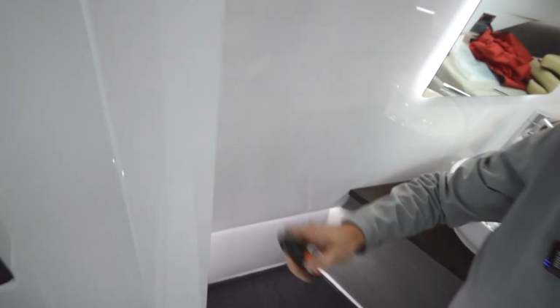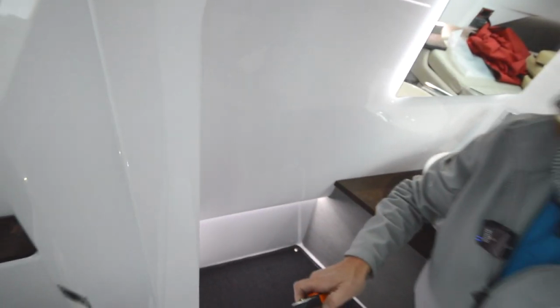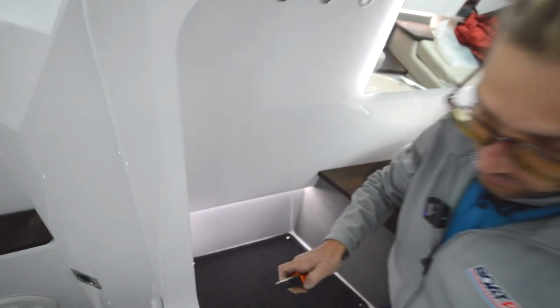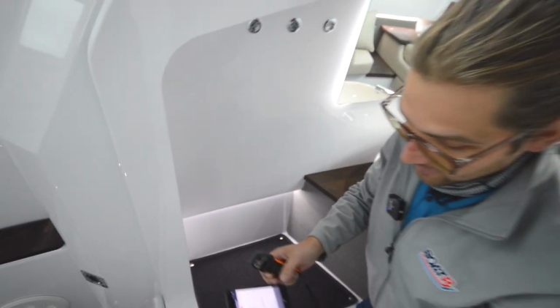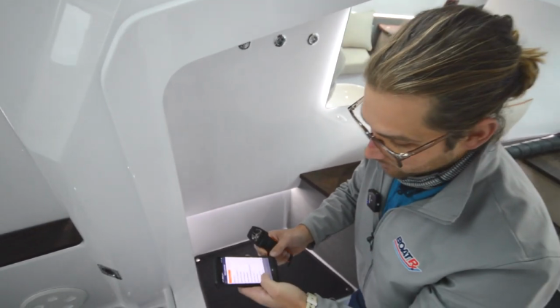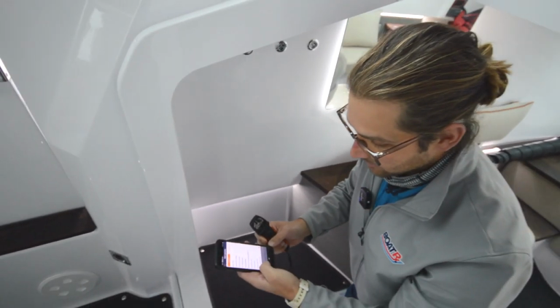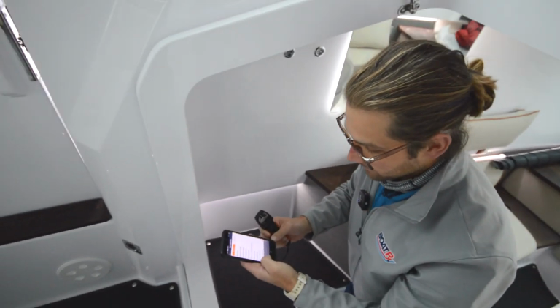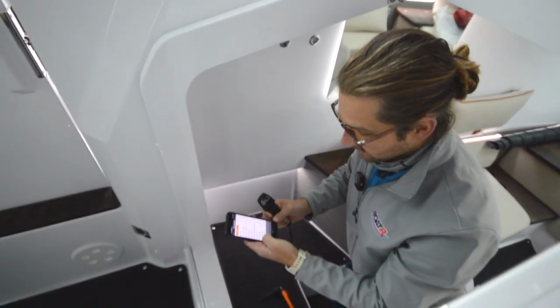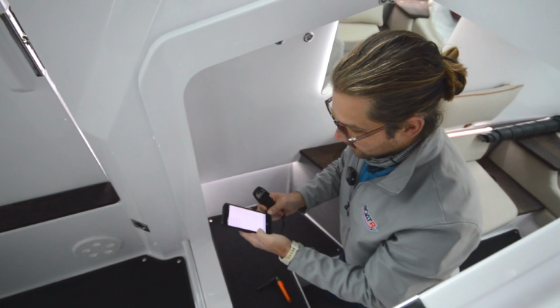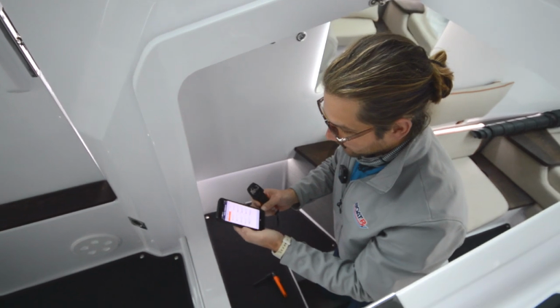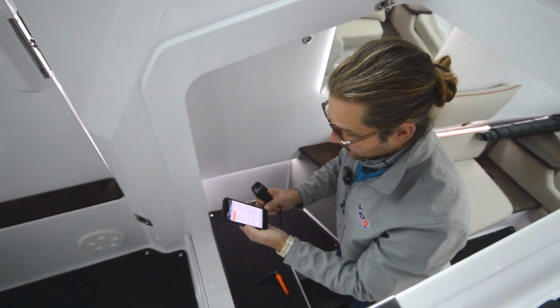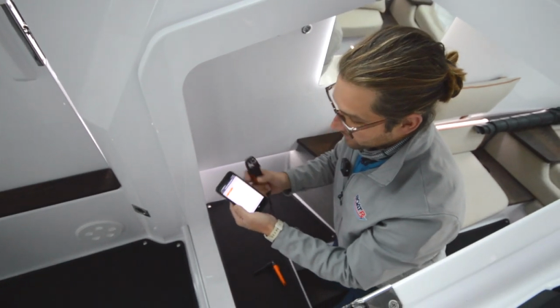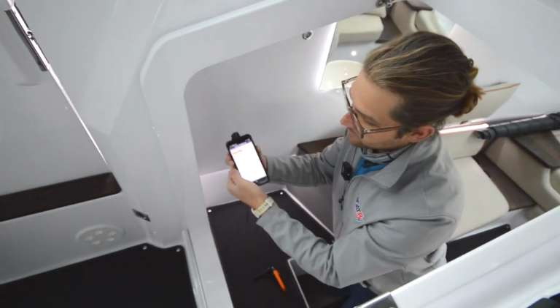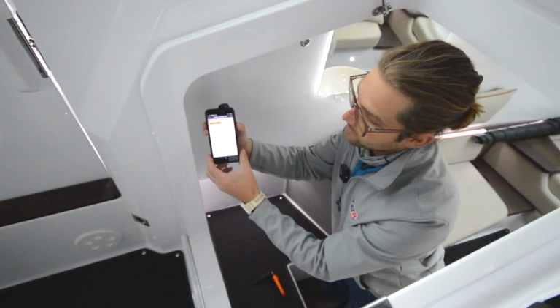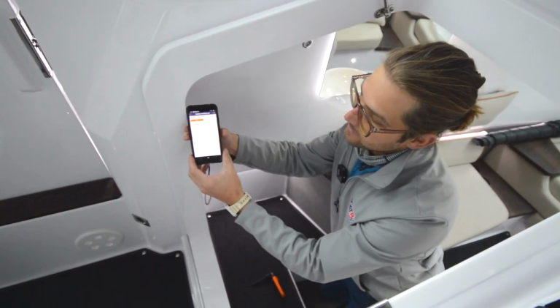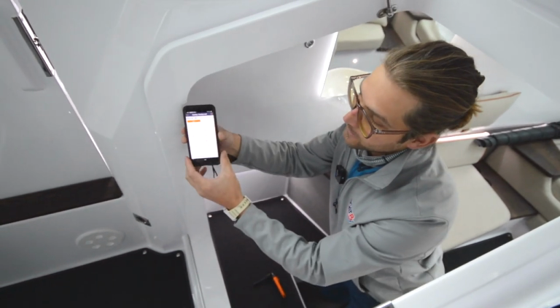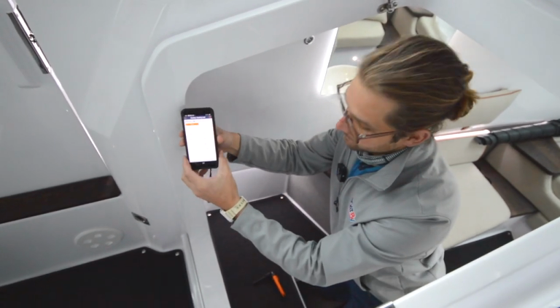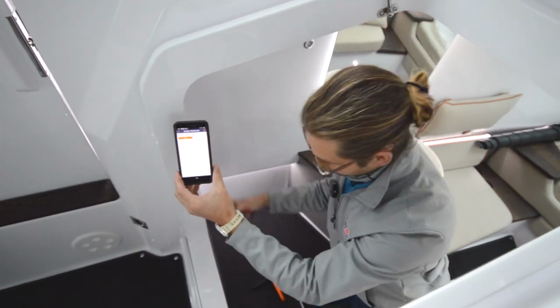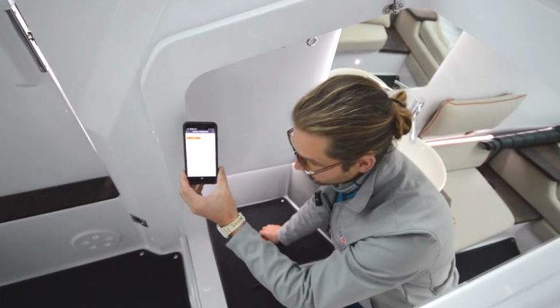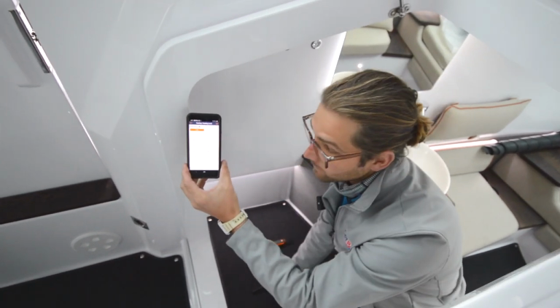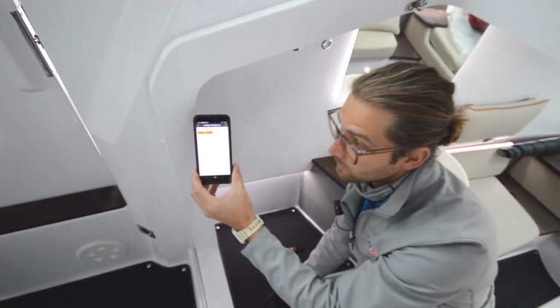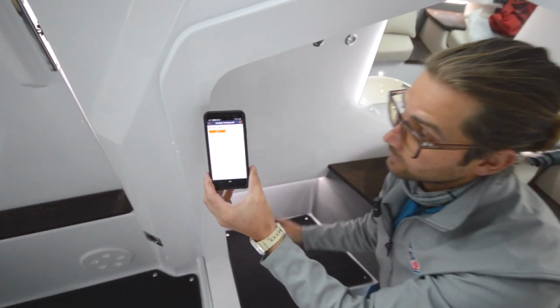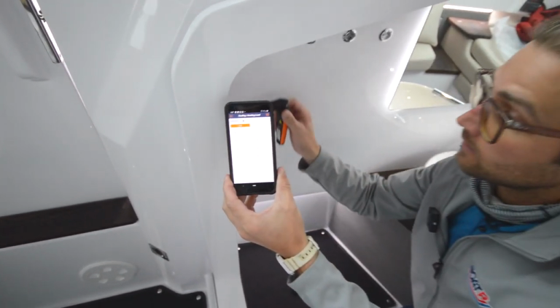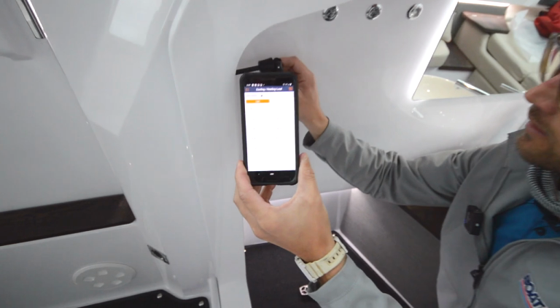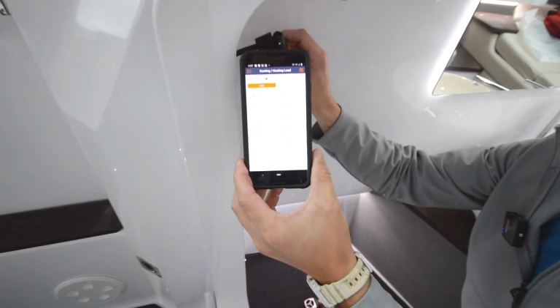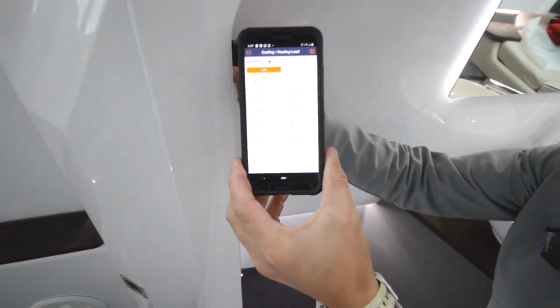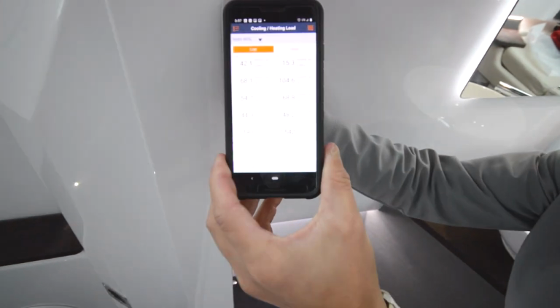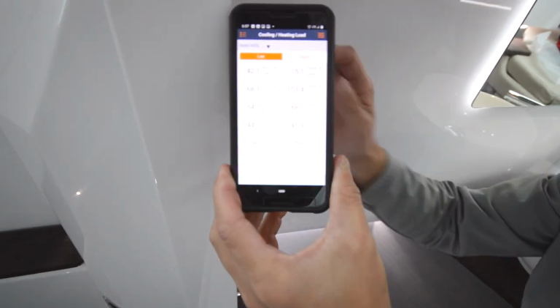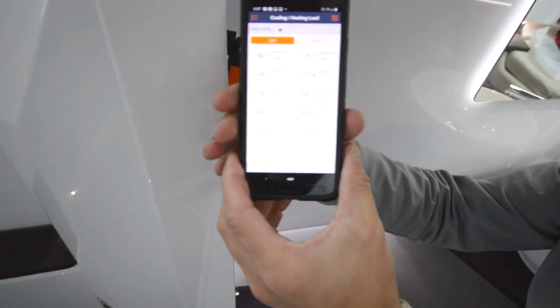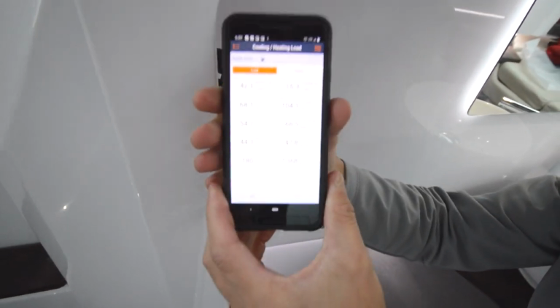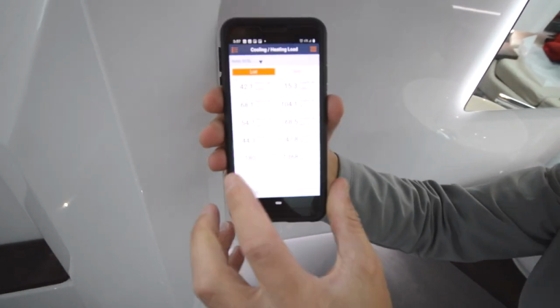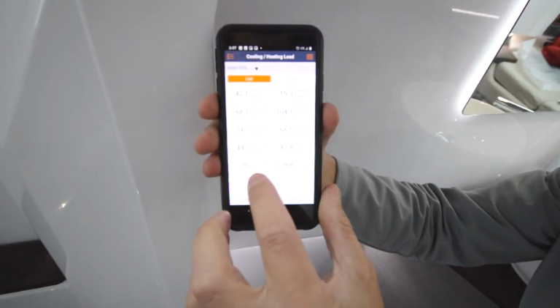What I do with this app from Testo is I put that figure here in the bottom left — that's our volume flow.